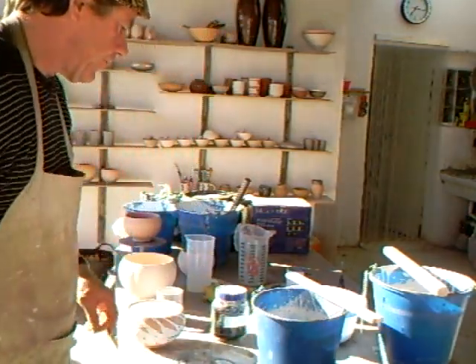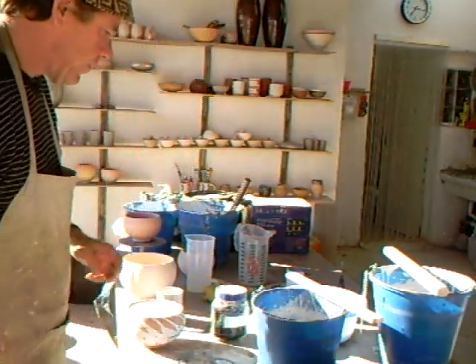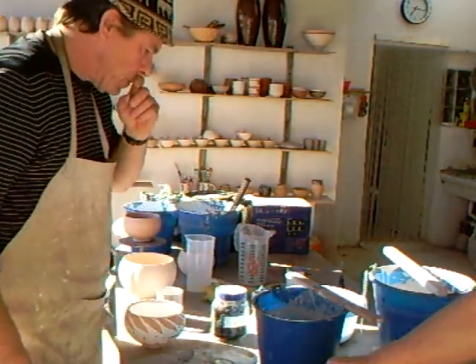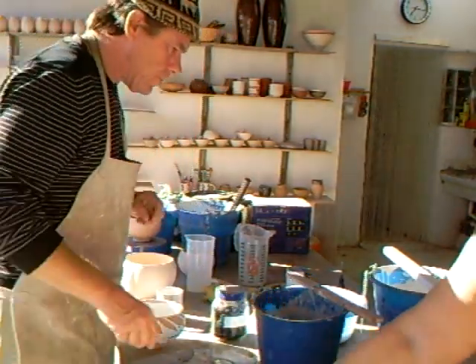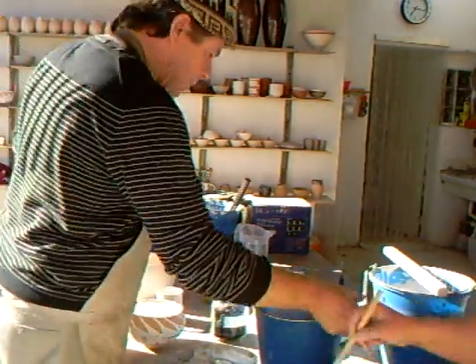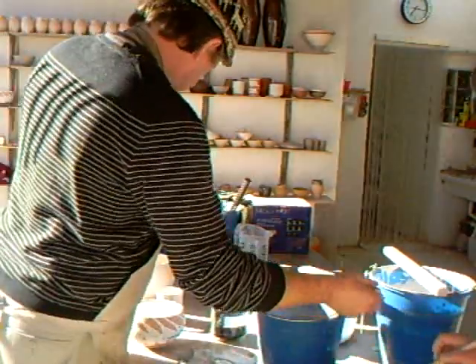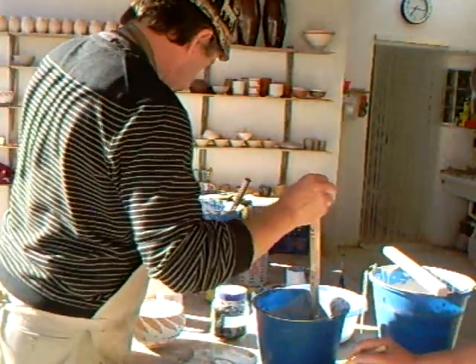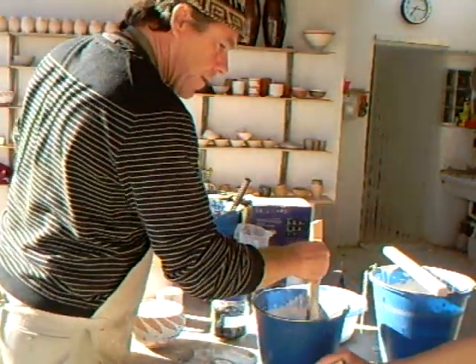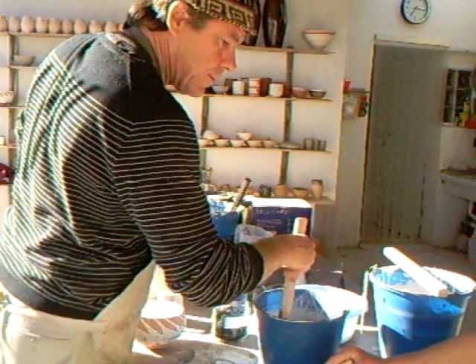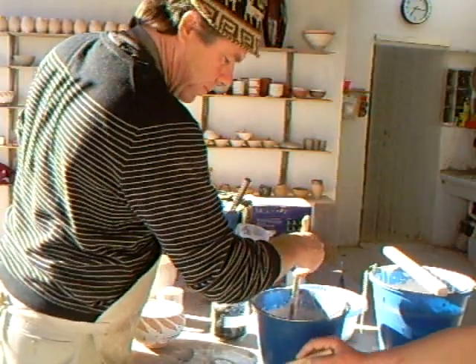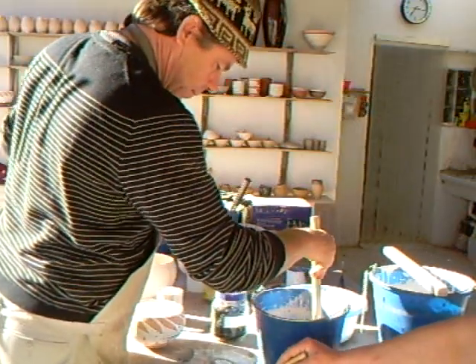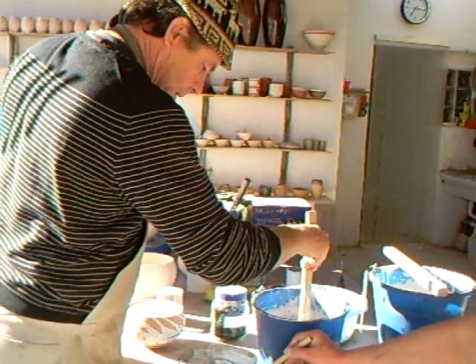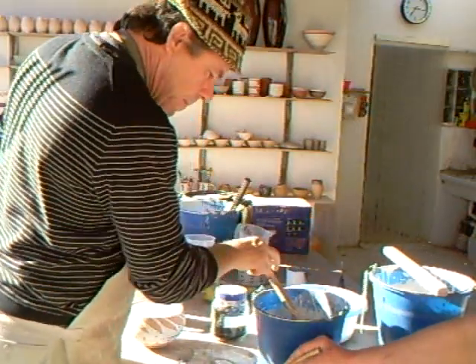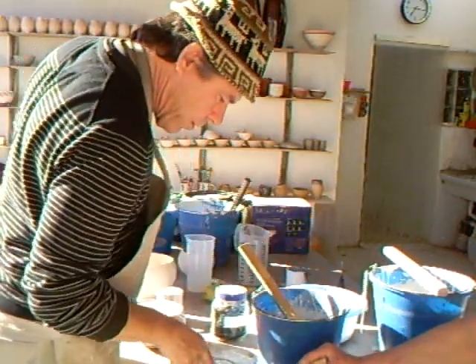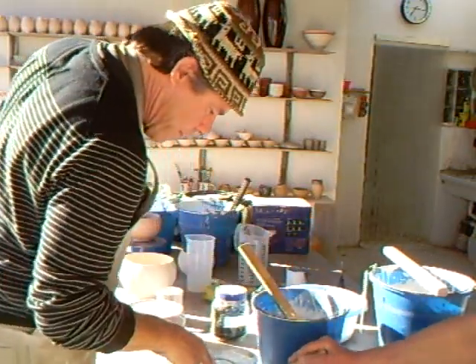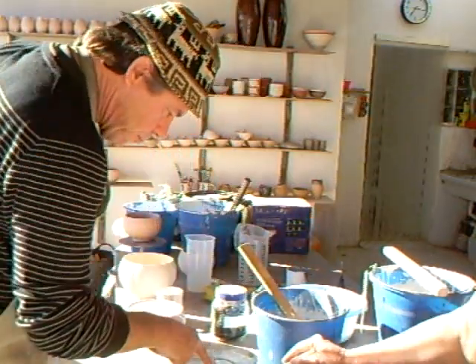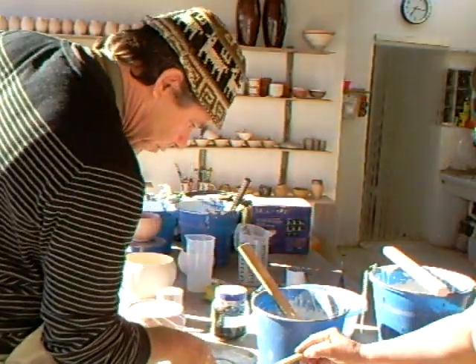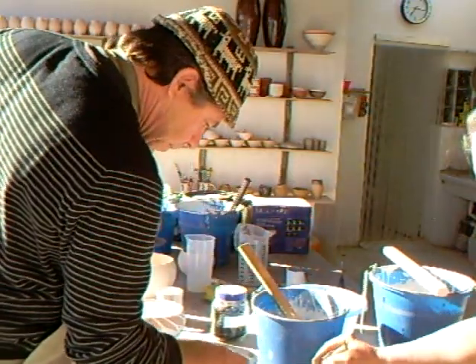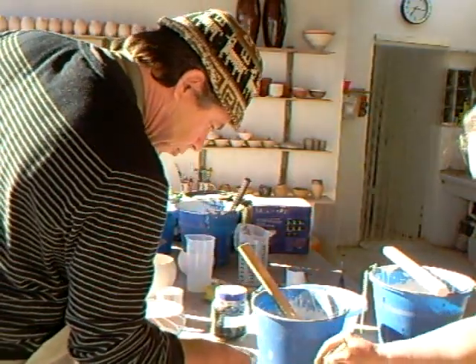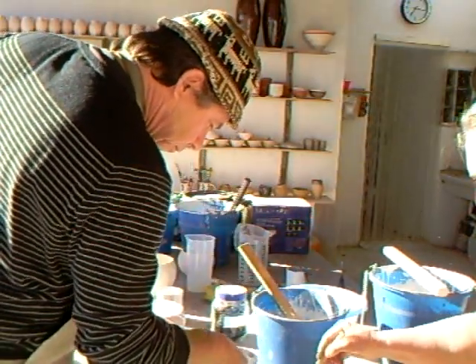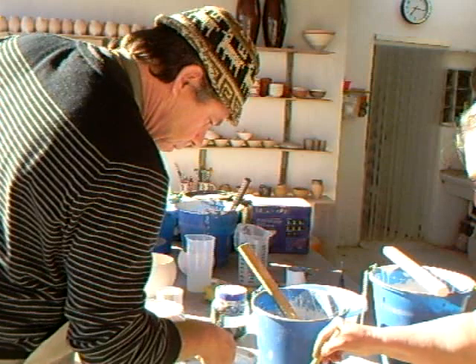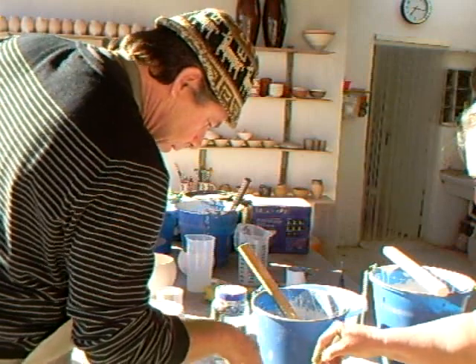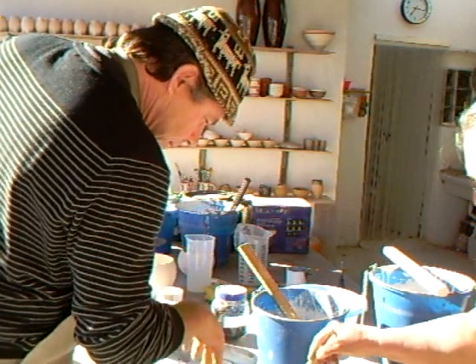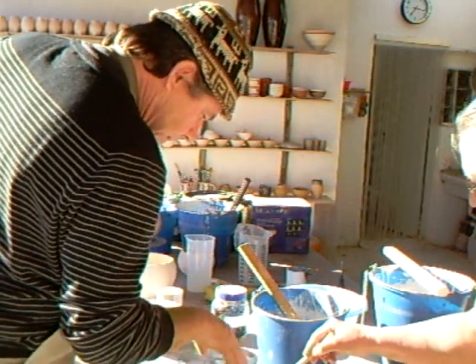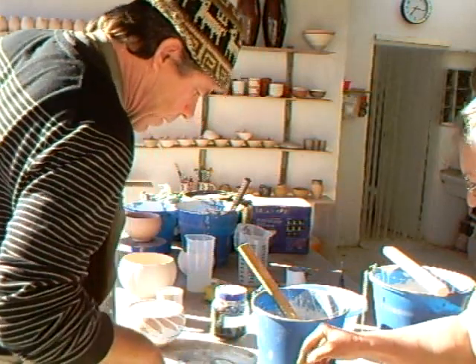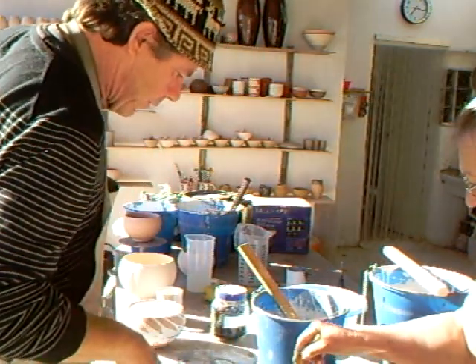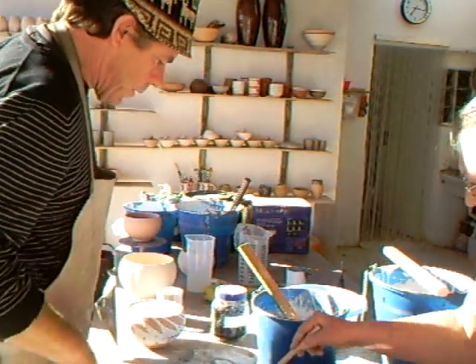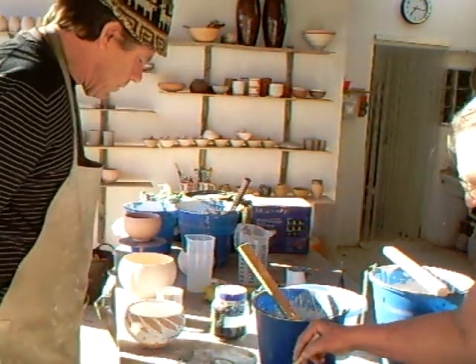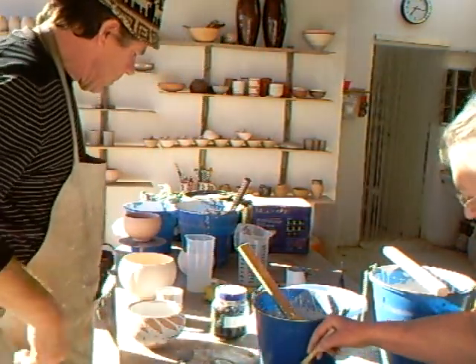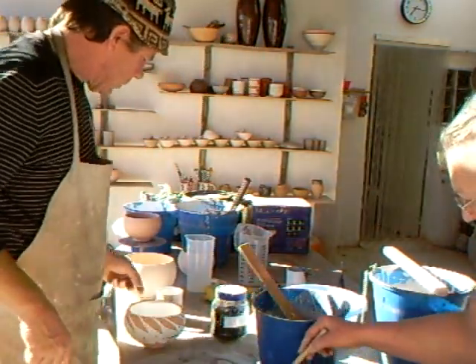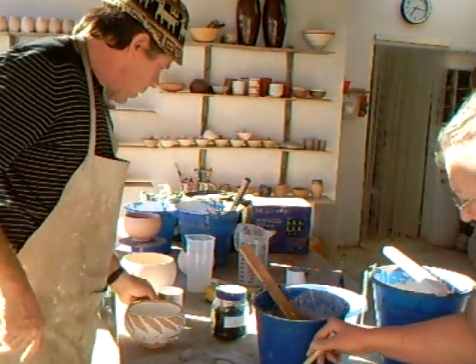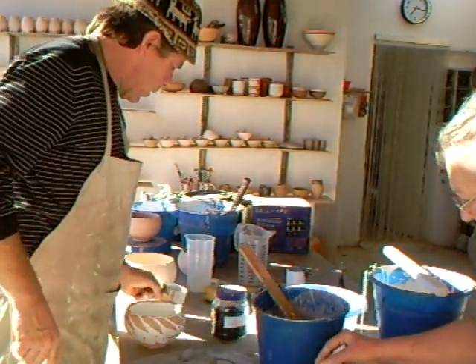Make sure it's well mixed, otherwise it will separate. Okay folks — a simple decoration which, when it's Raku fired, should be good.